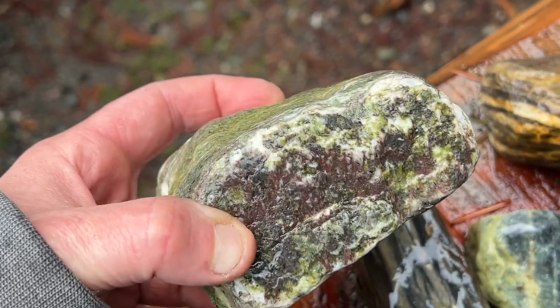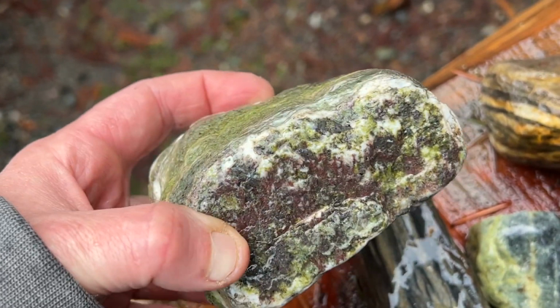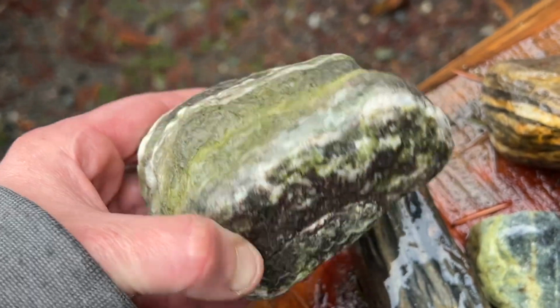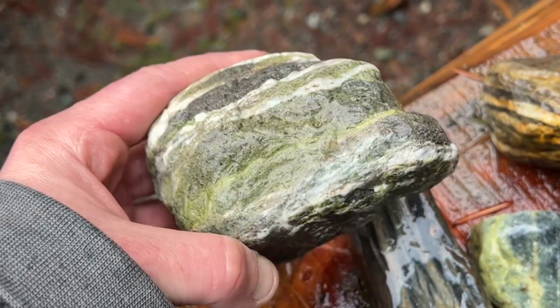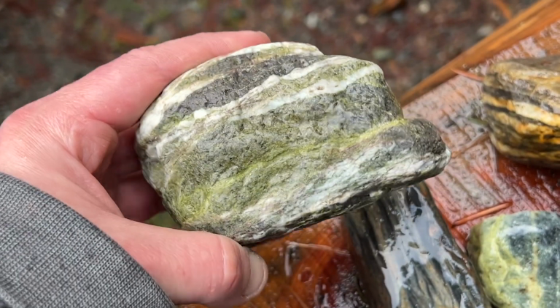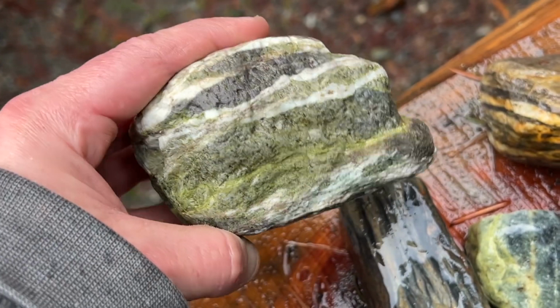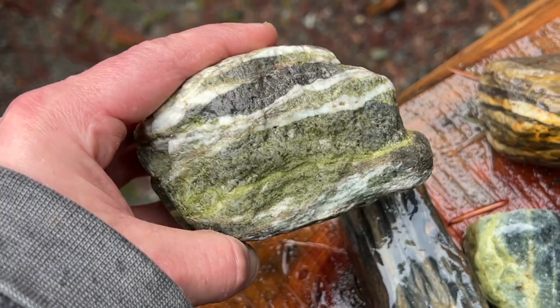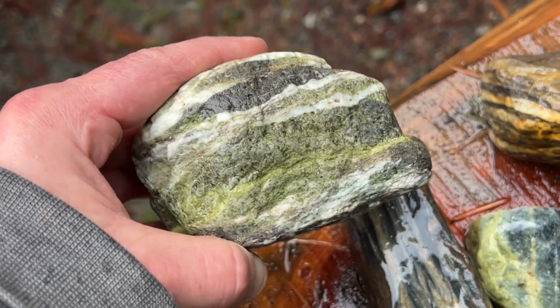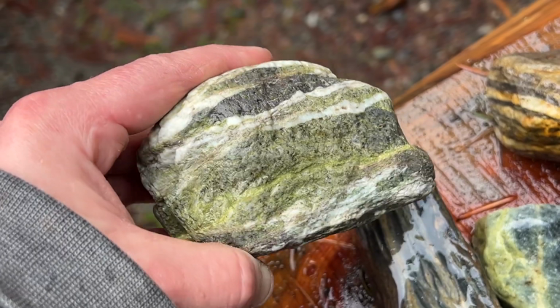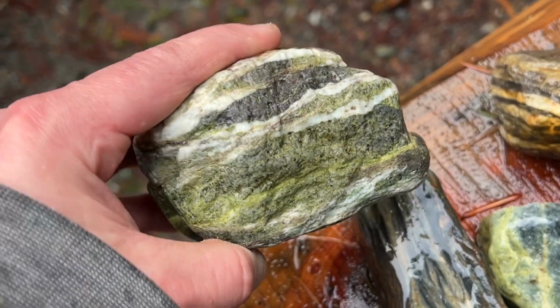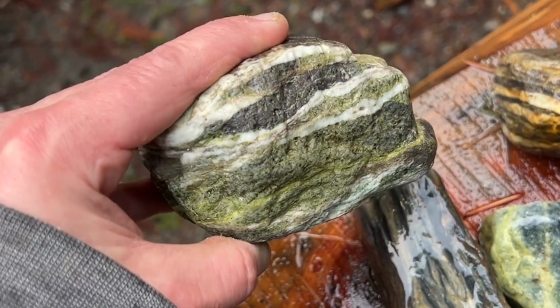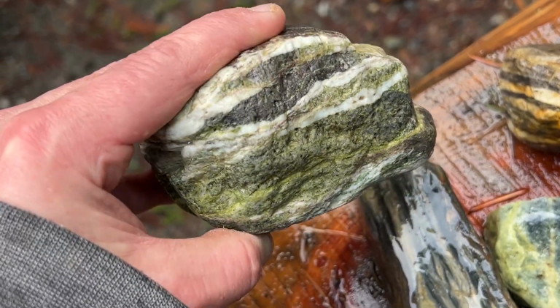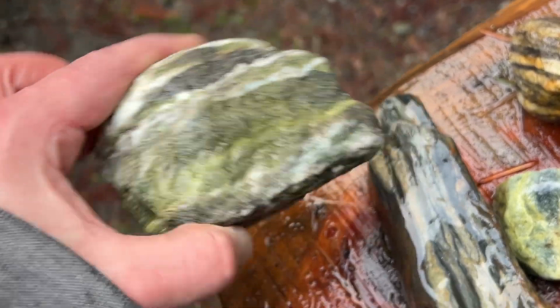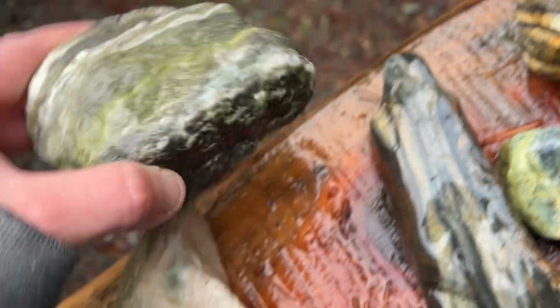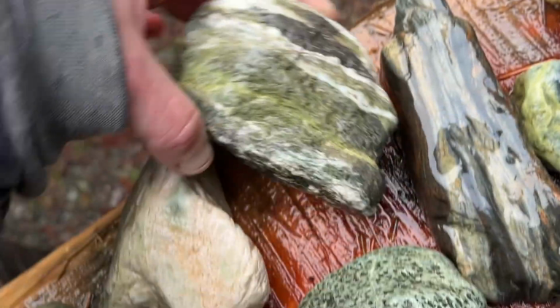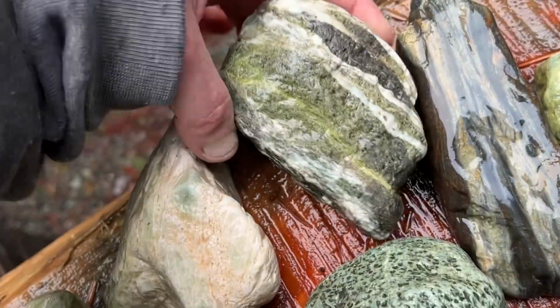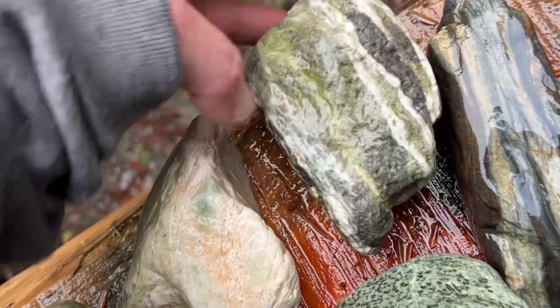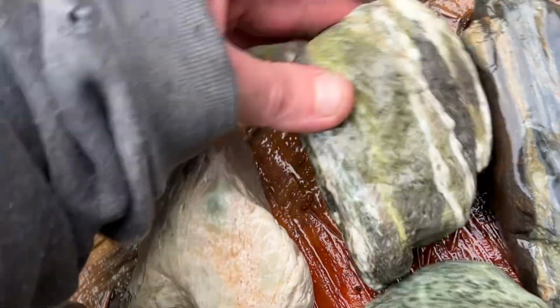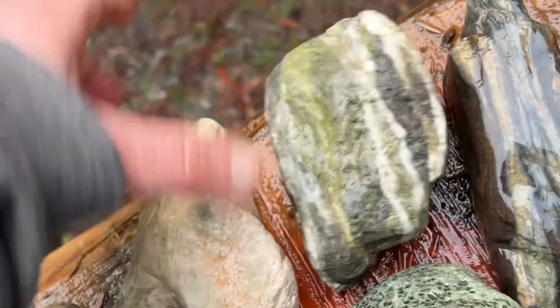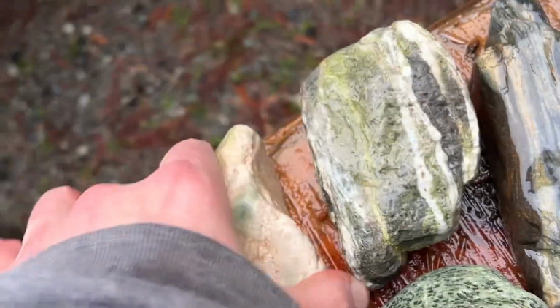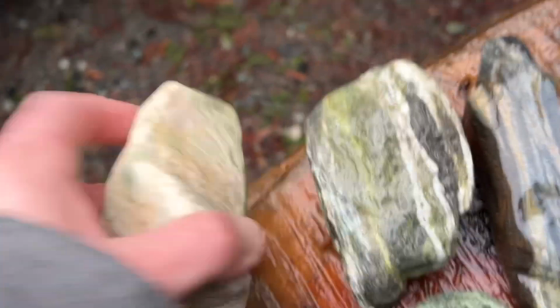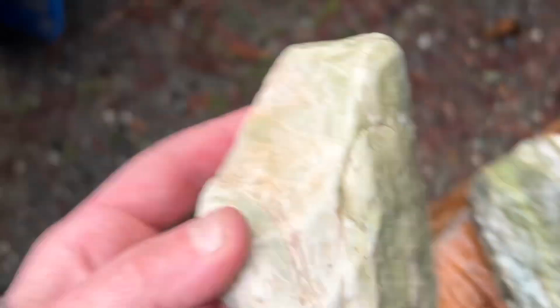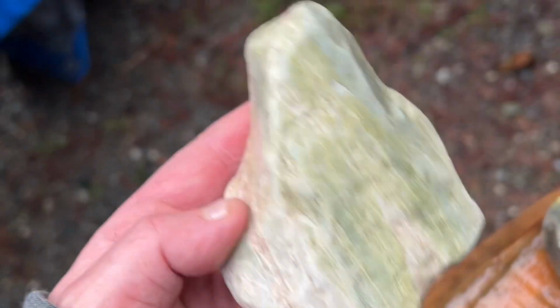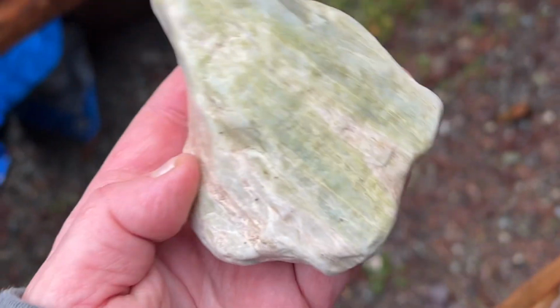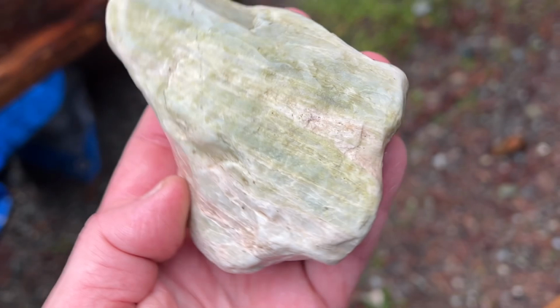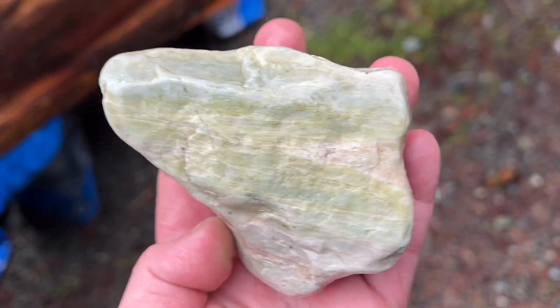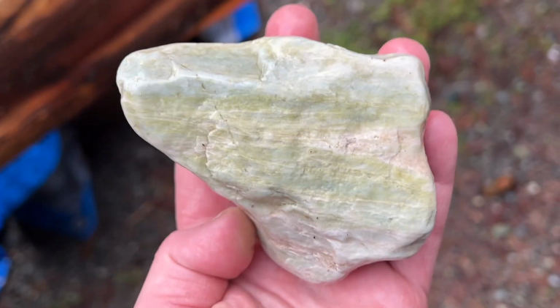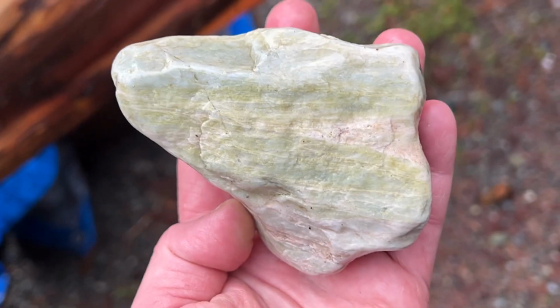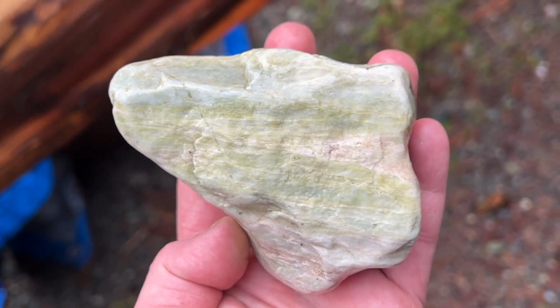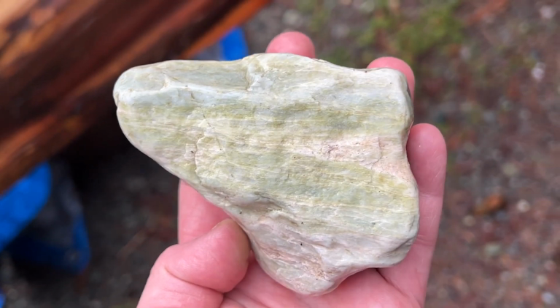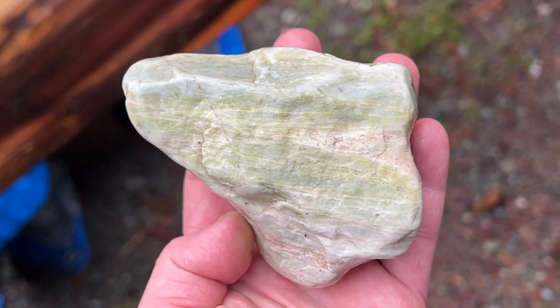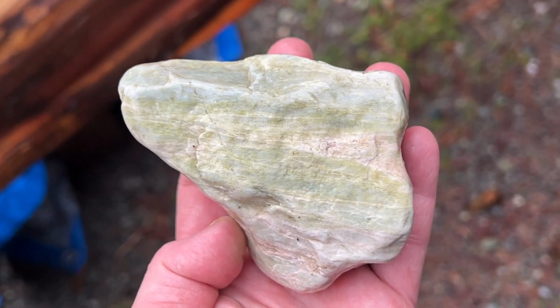Look how pretty it is. I wanted to think that these guys were ammonites. Look how pretty it is. These are the ones I was going to slice, eh? Too bad.